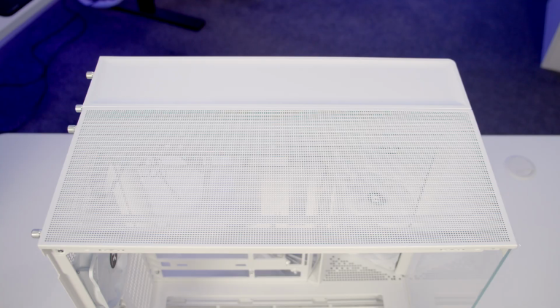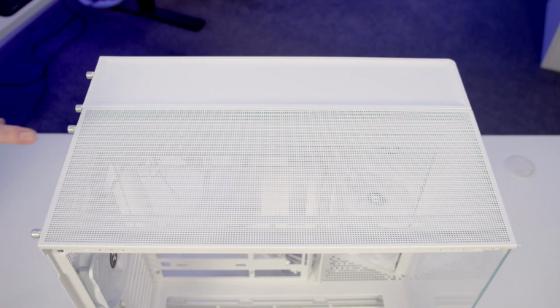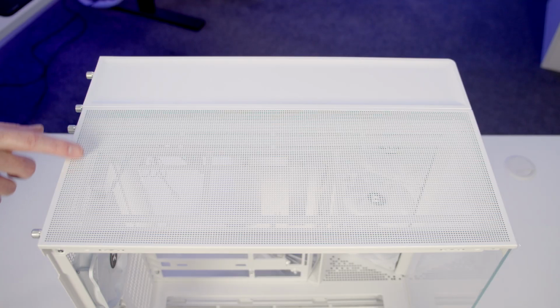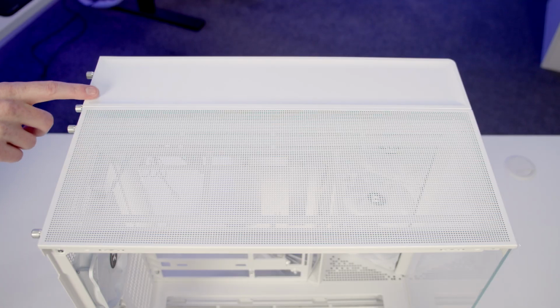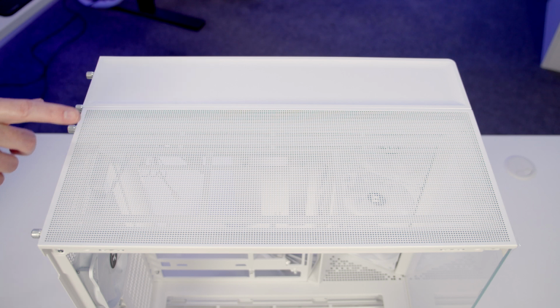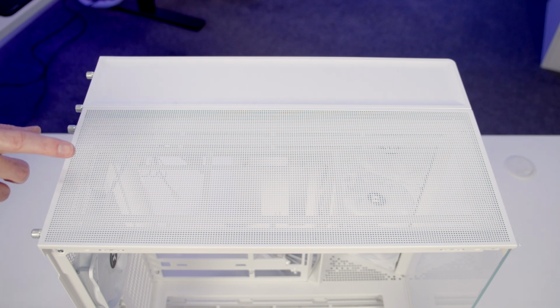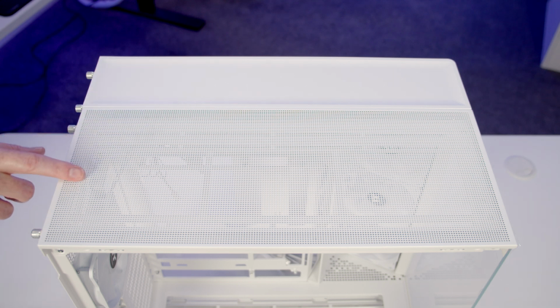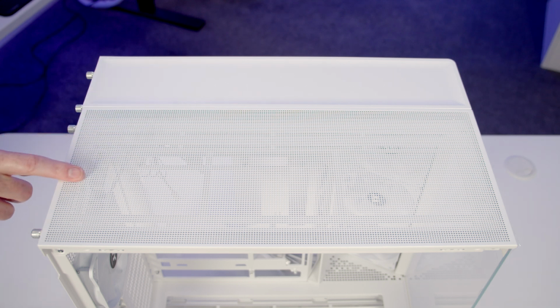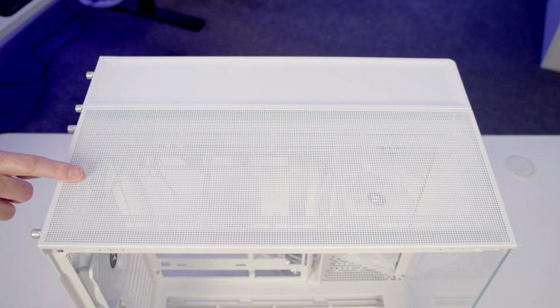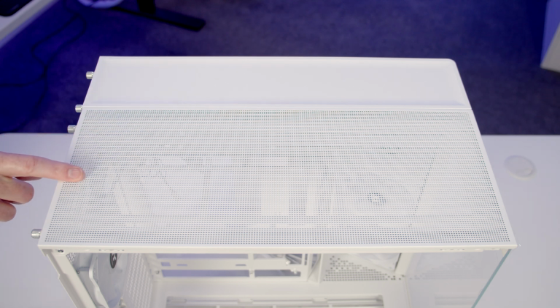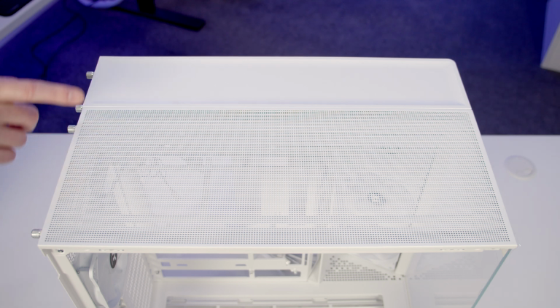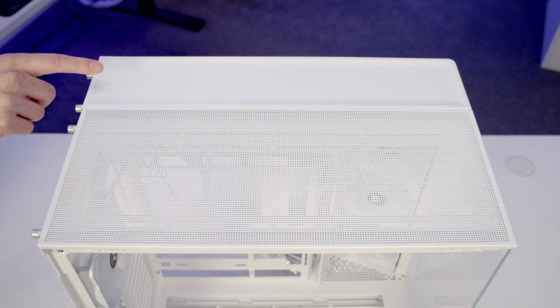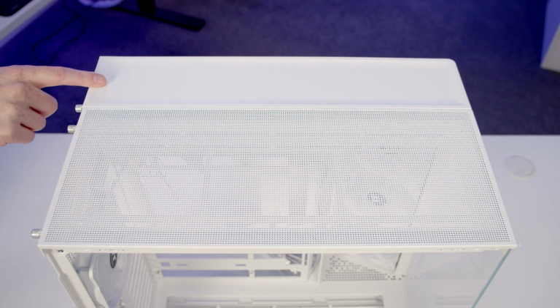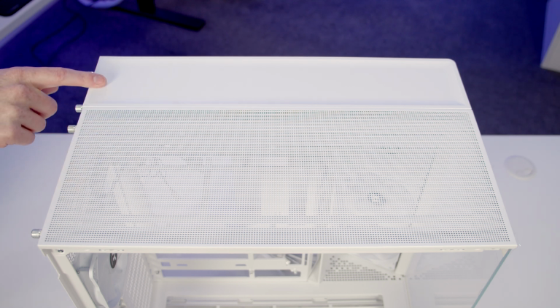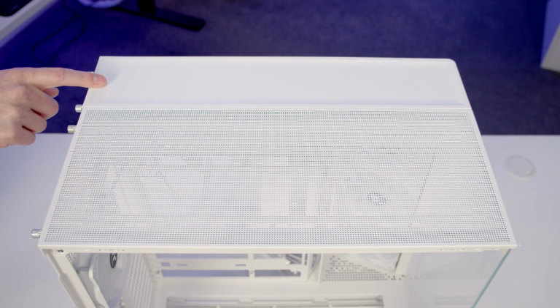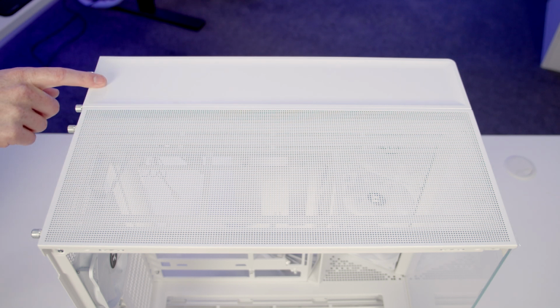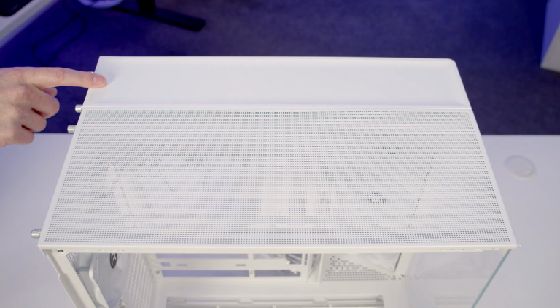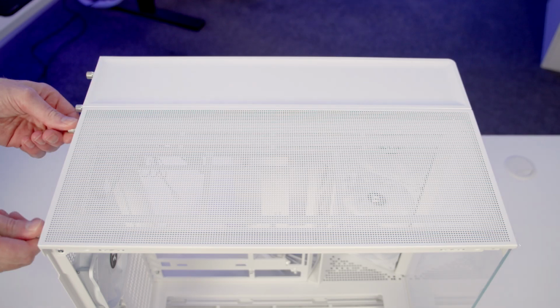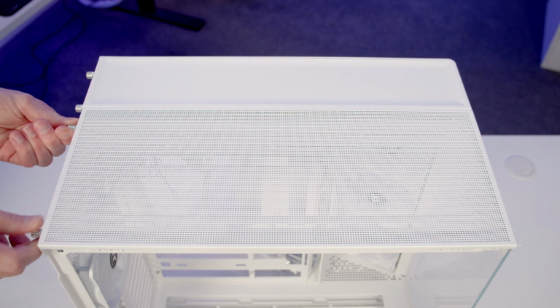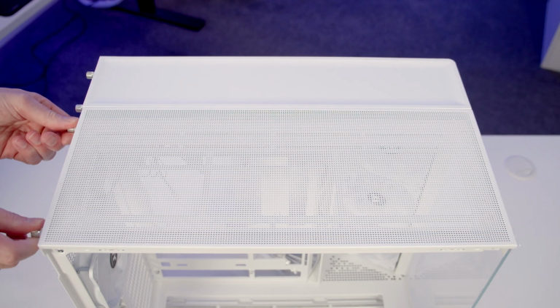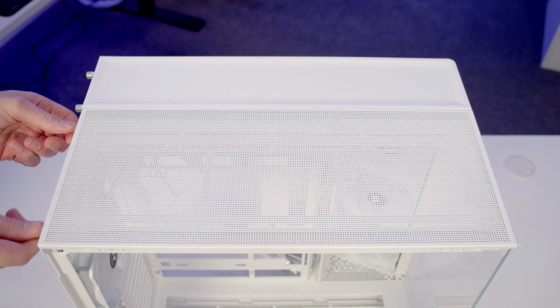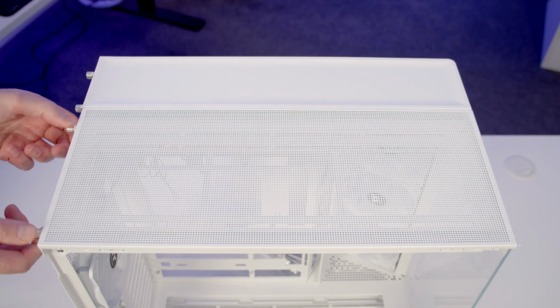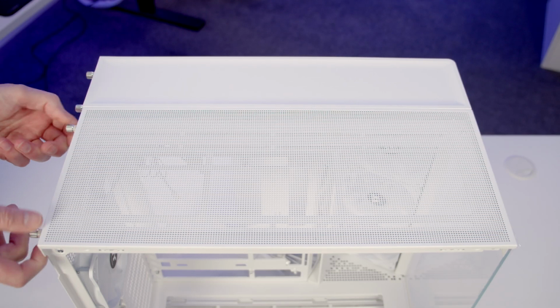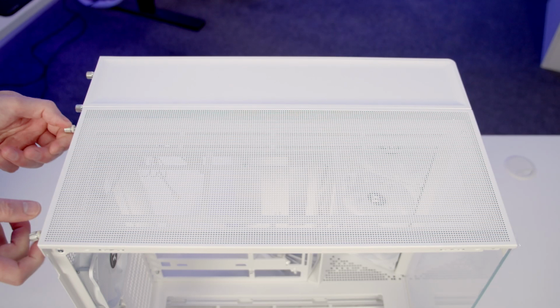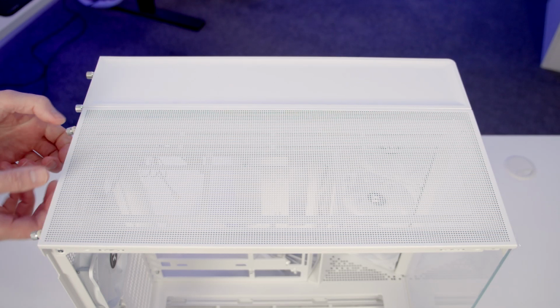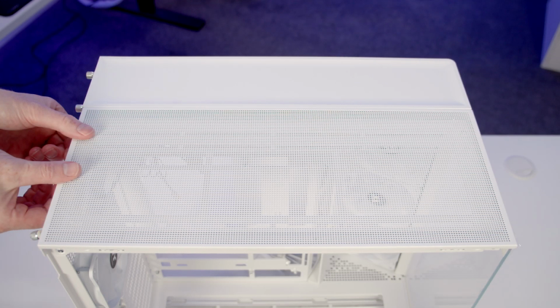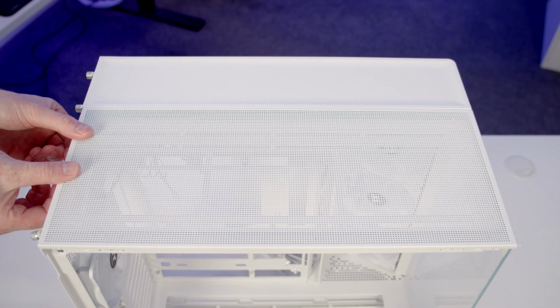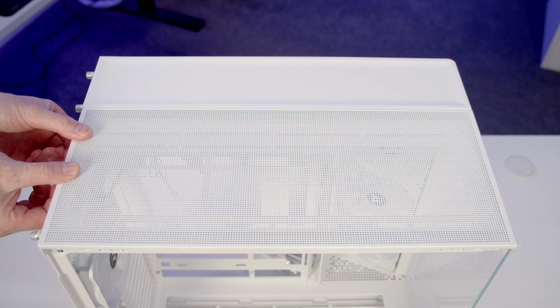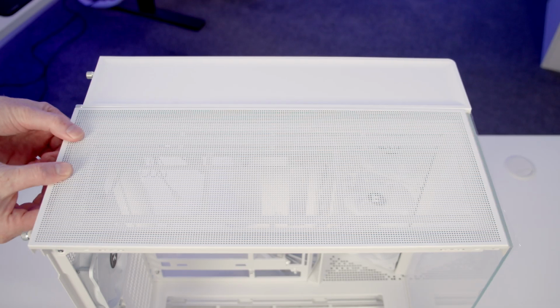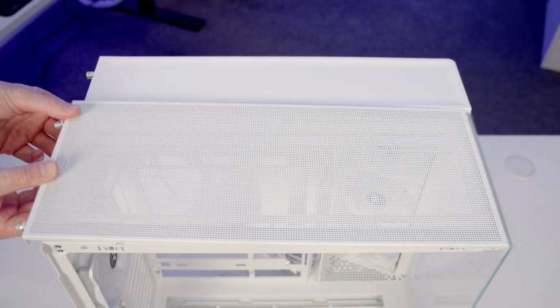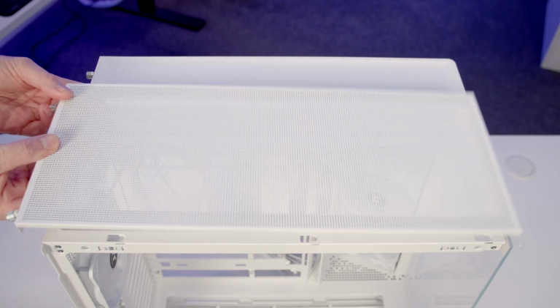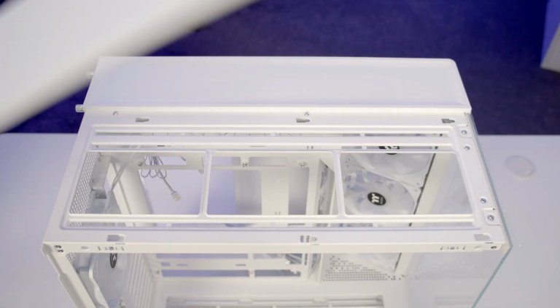You'll notice that our top panel is split into two. In the main chamber we've got mesh and a solid panel over our second chamber. Both panels are held on with two captive thumb screws at the back, and once they've been loosened the panel can be pulled backwards and lifted up and away.